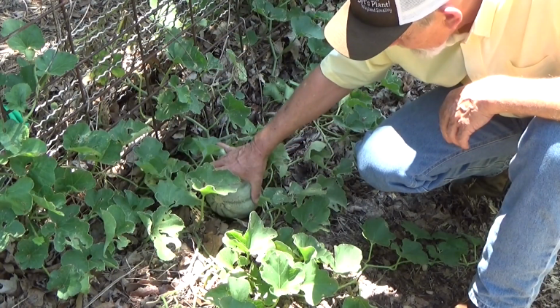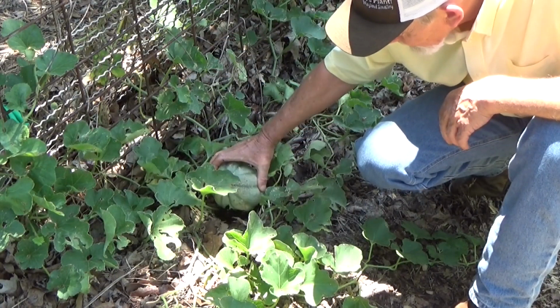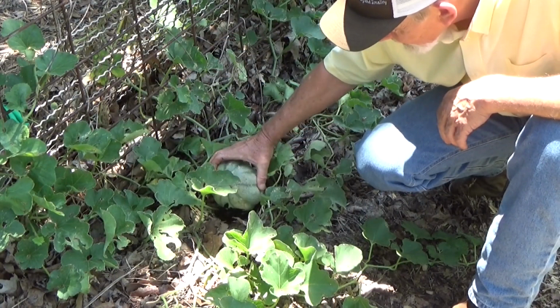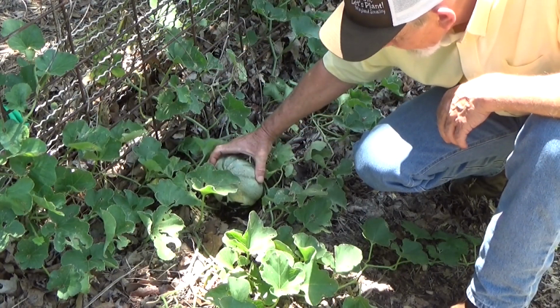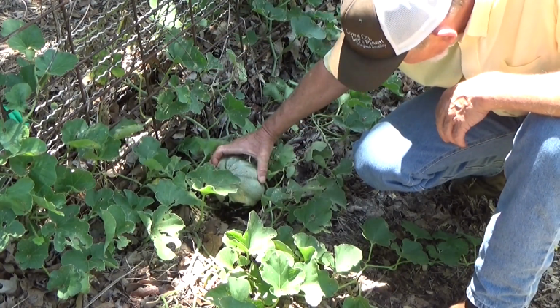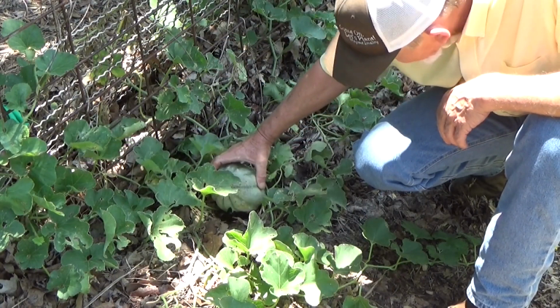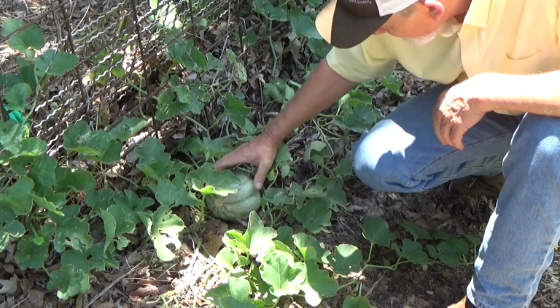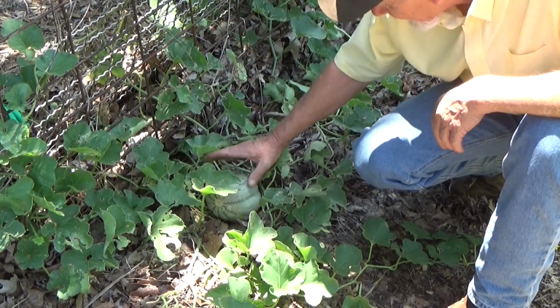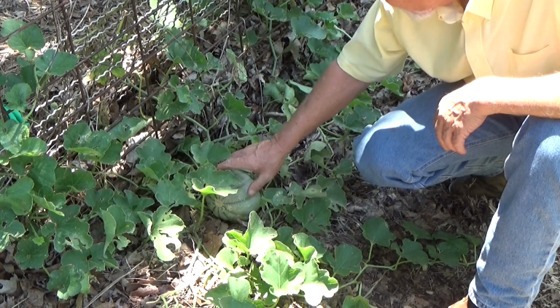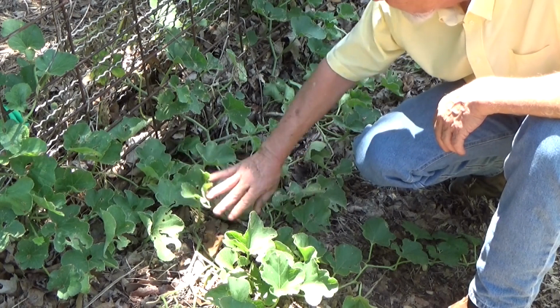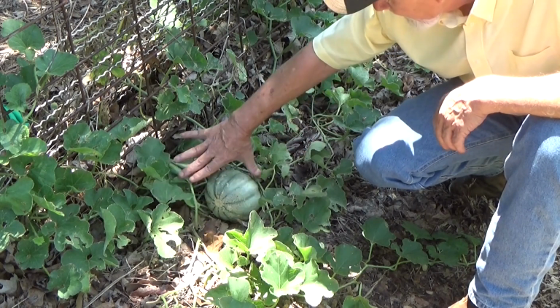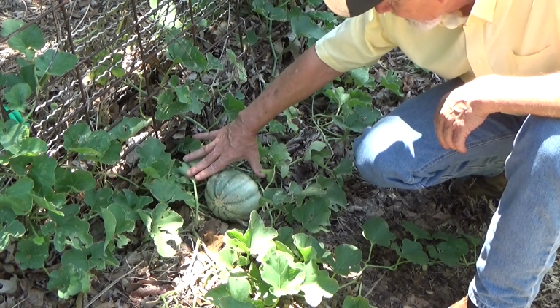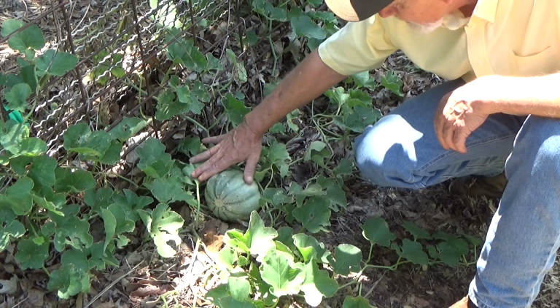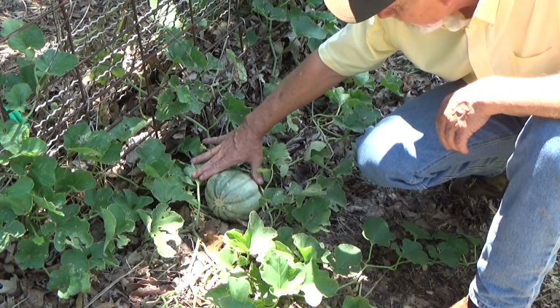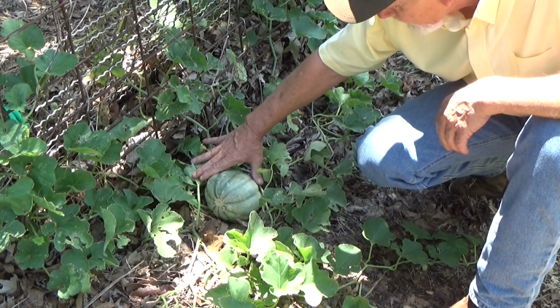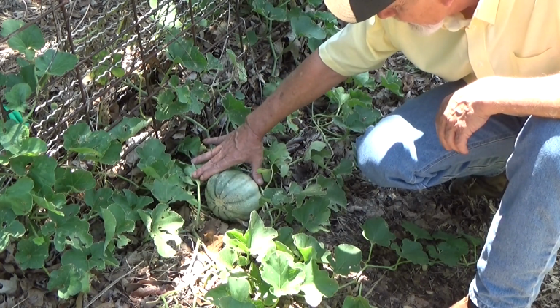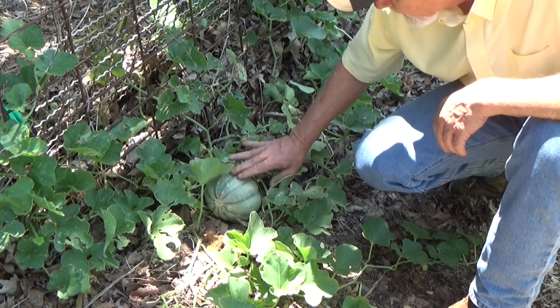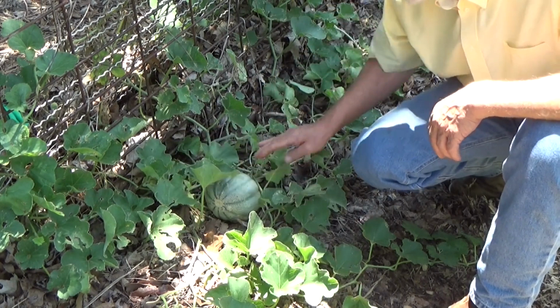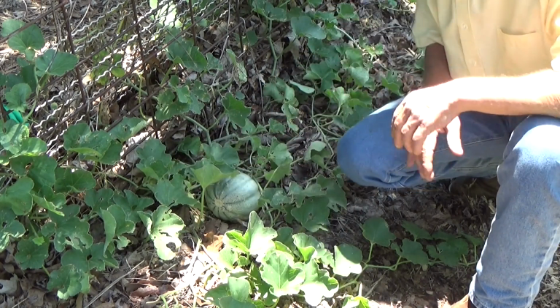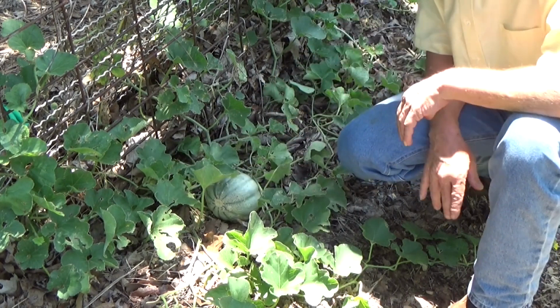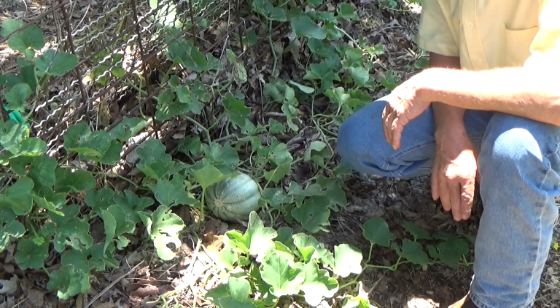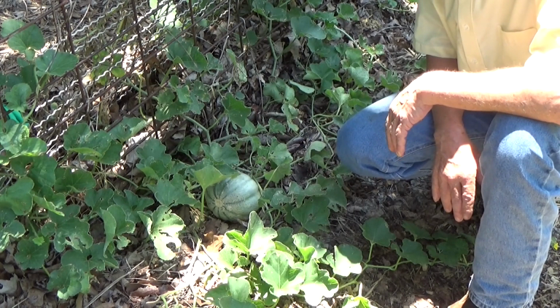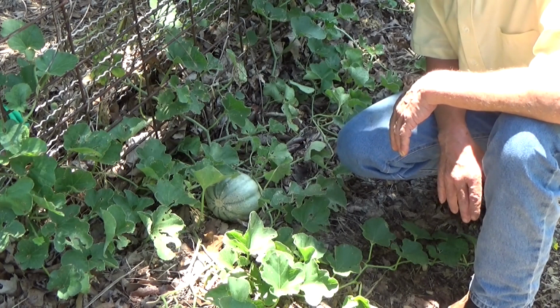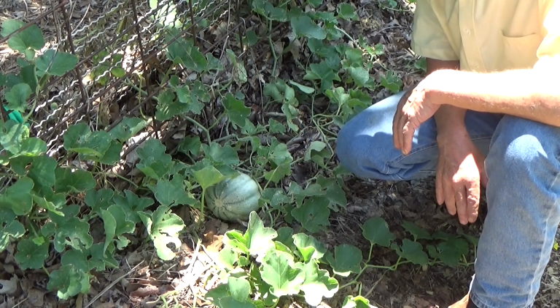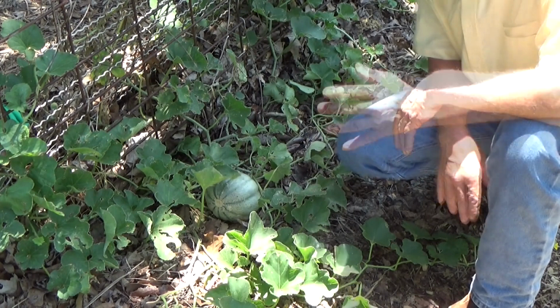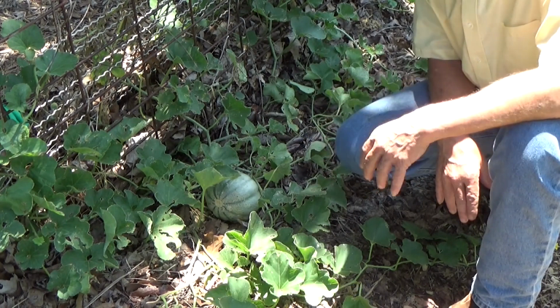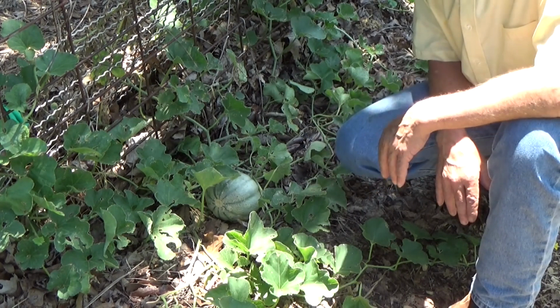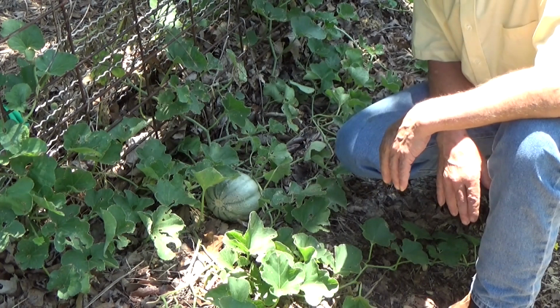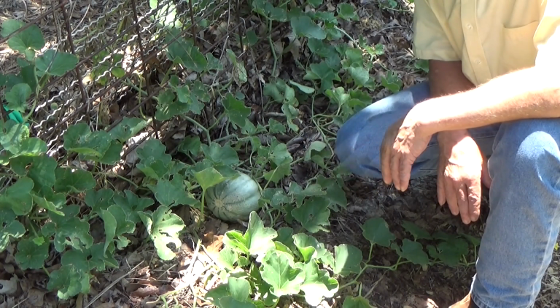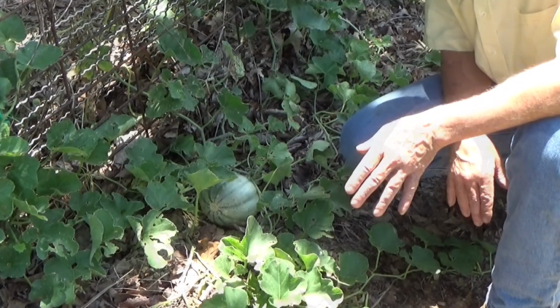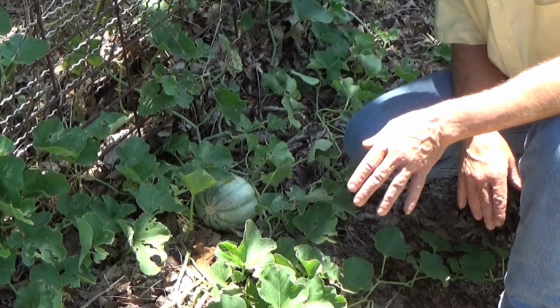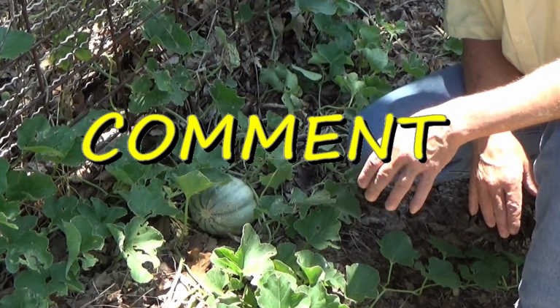The consensus is in and this is a type of cantaloupe — a musk melon. It's growing nicely and I'm pretty happy about that. Aren't our friends just incredible?